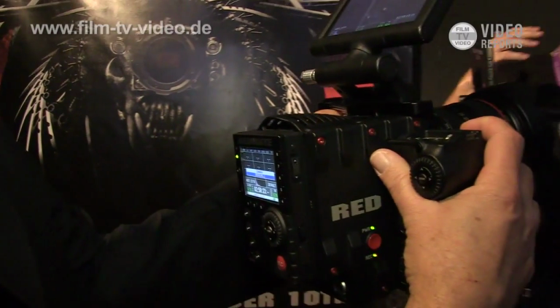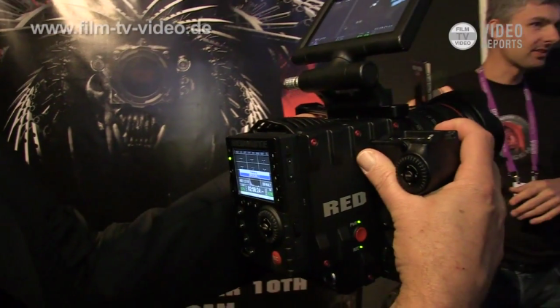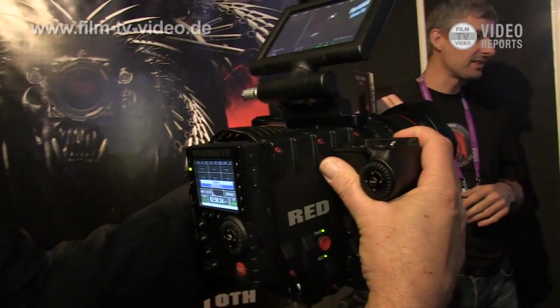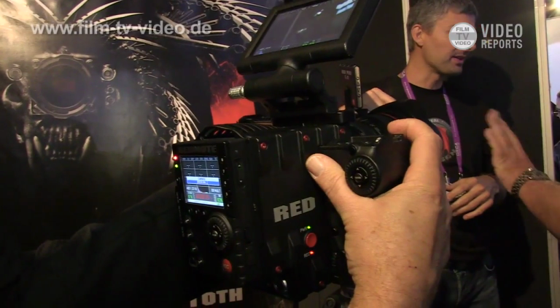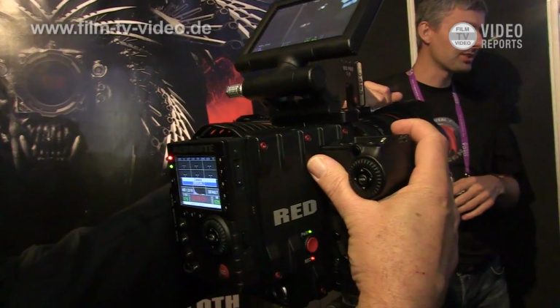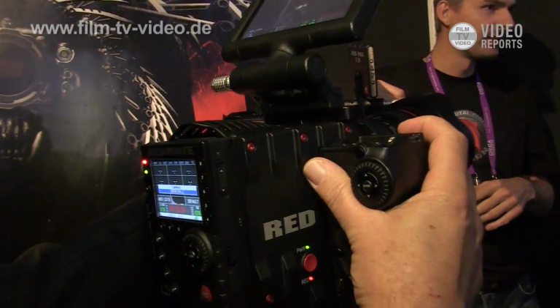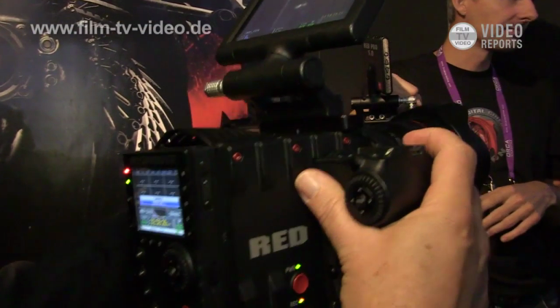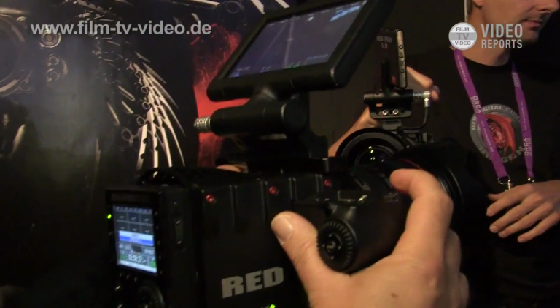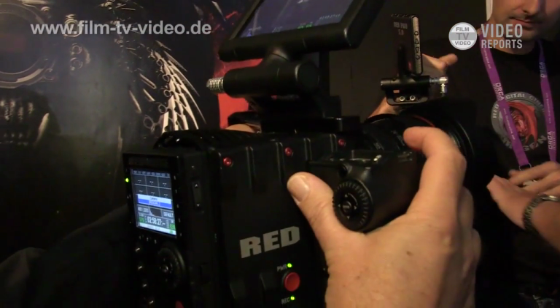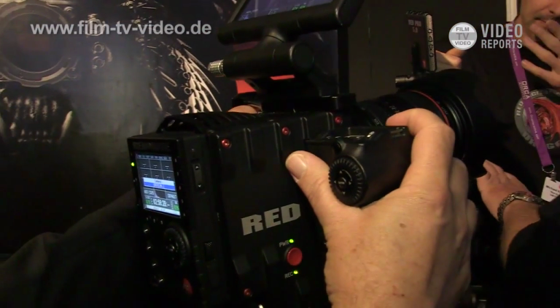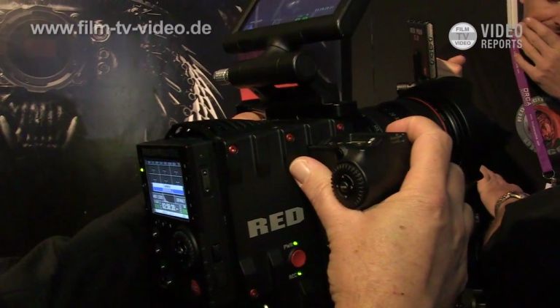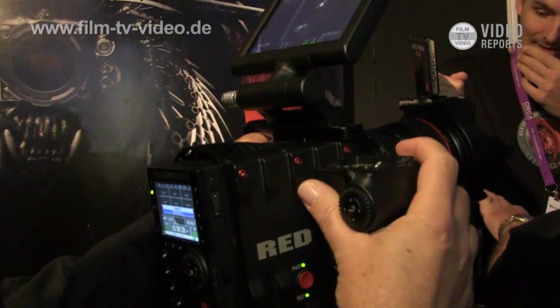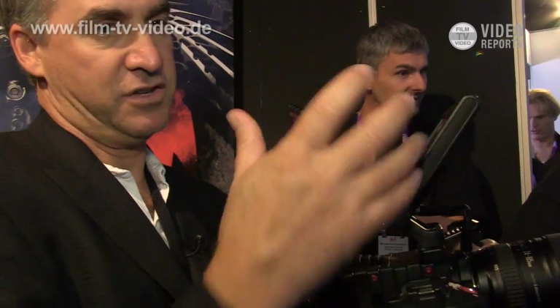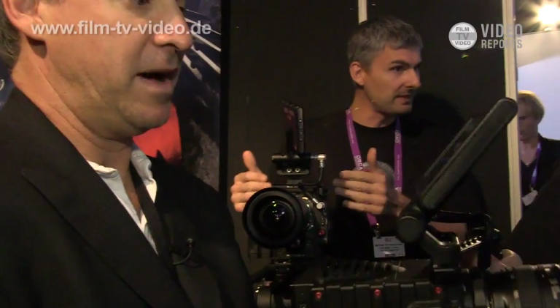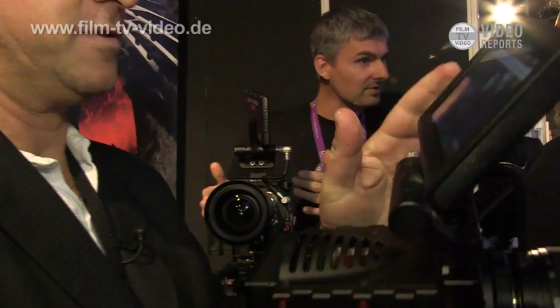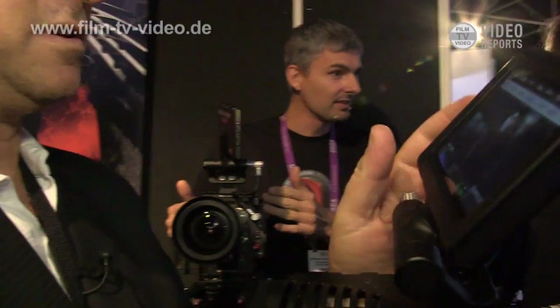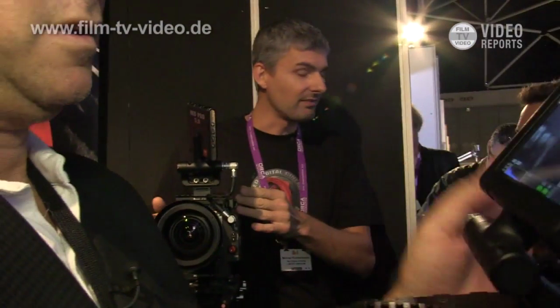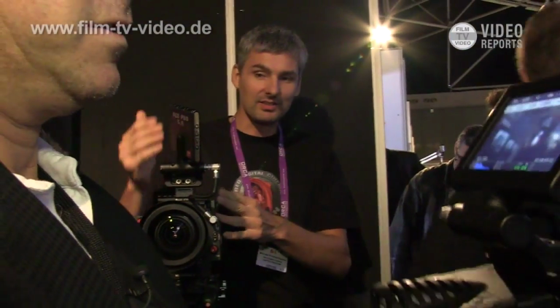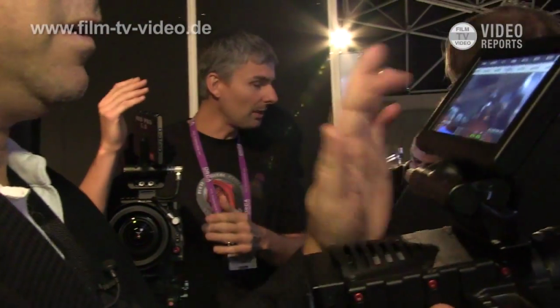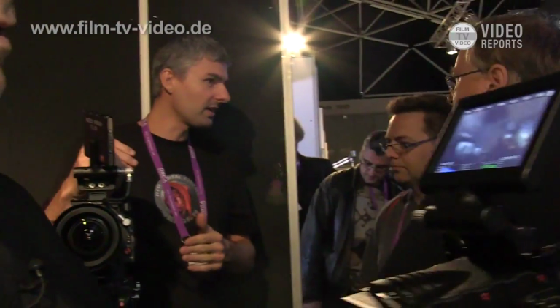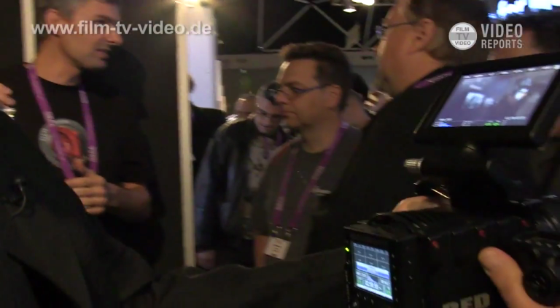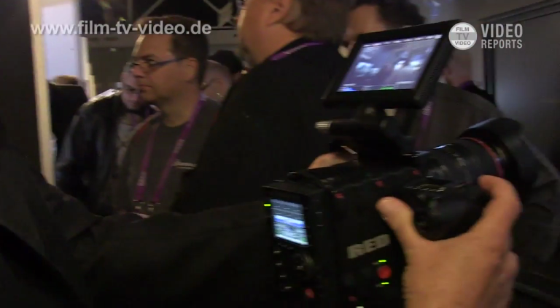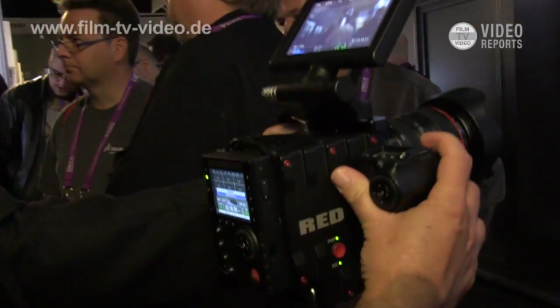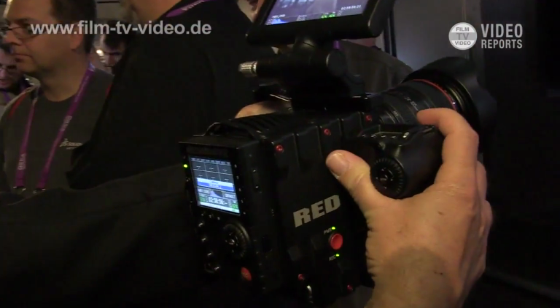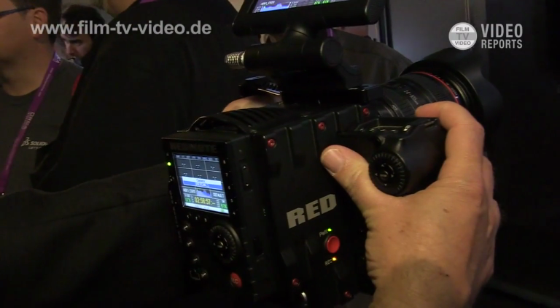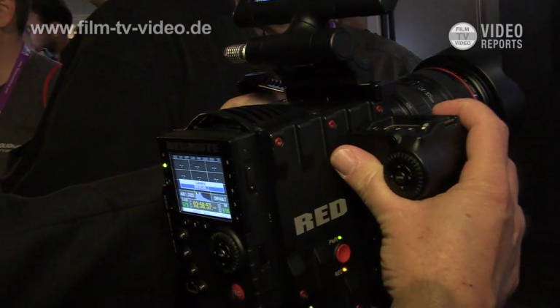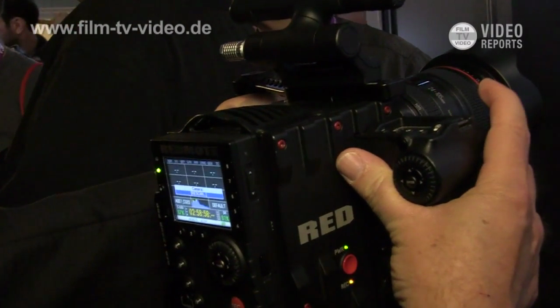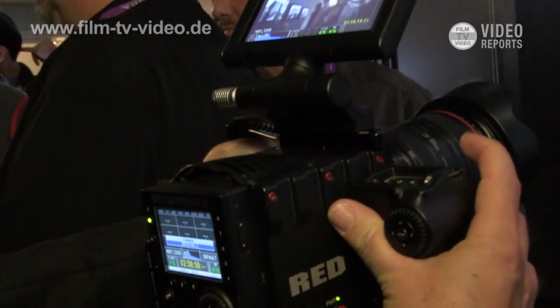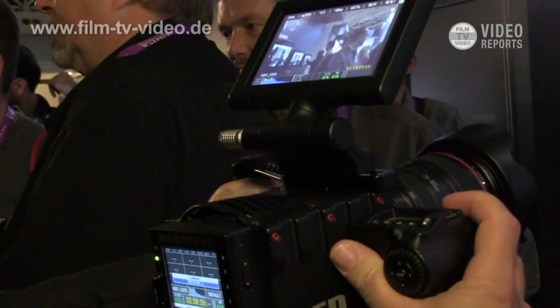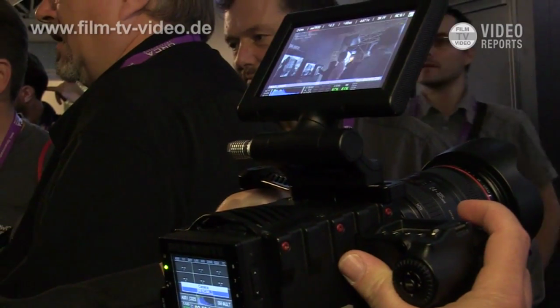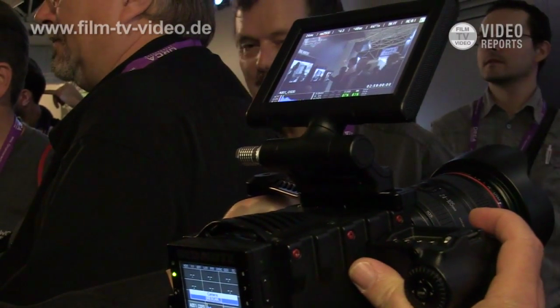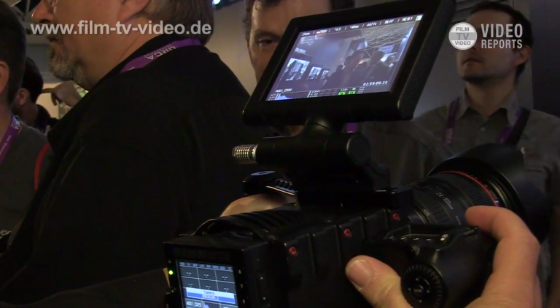So this lens actually has autofocus. If I depress the button halfway, I get autofocus. And everything is controlled by the touch screen. So it grabs focus there.